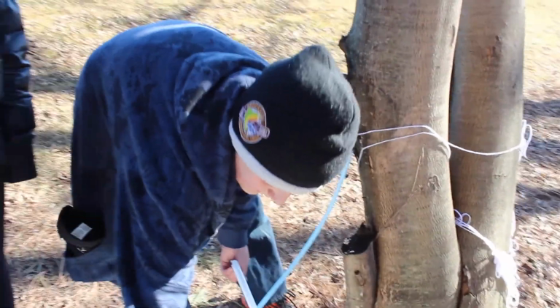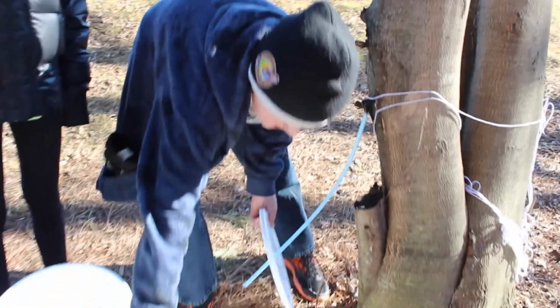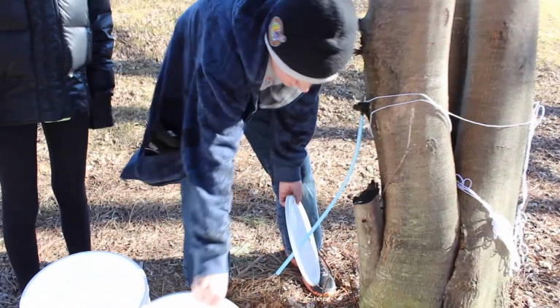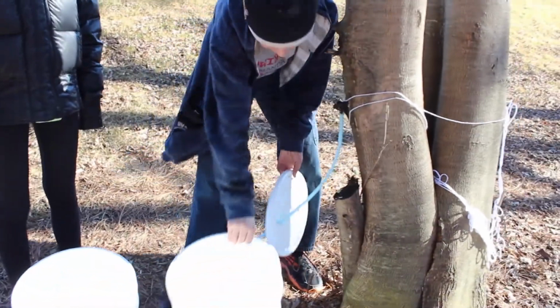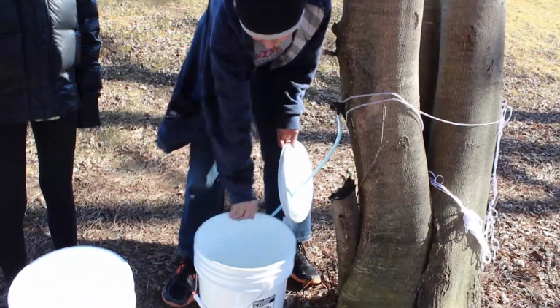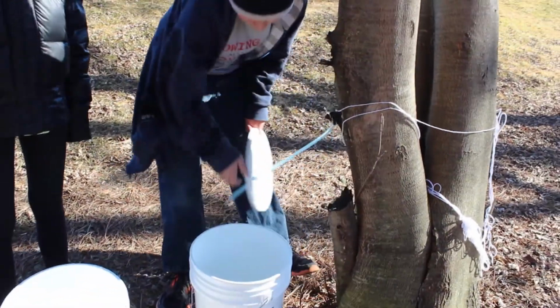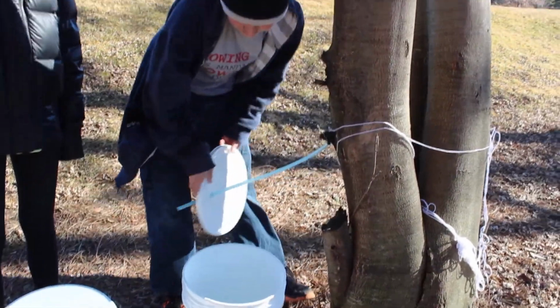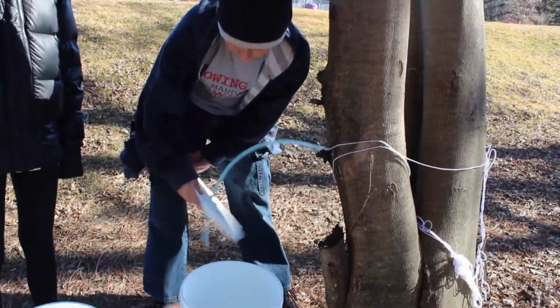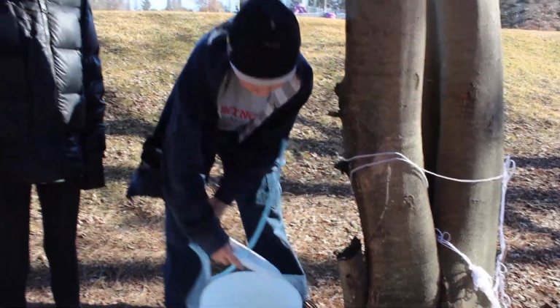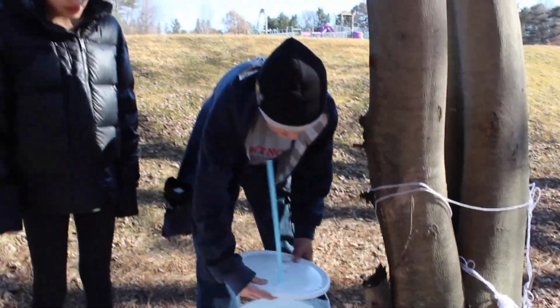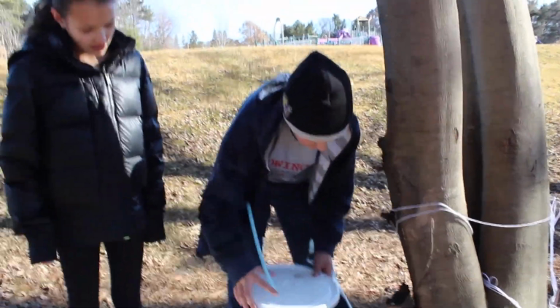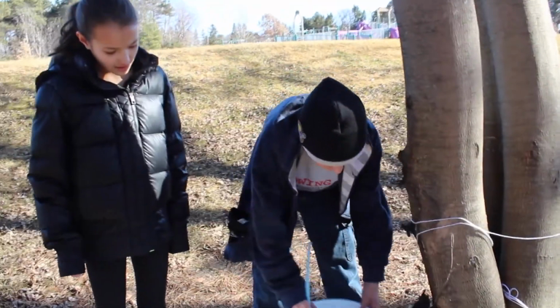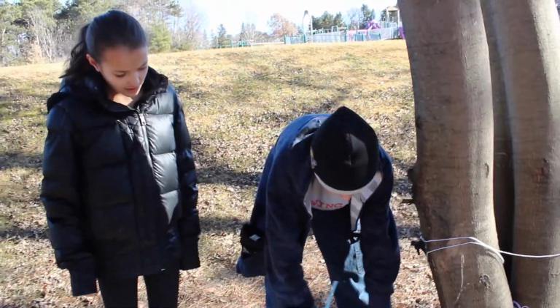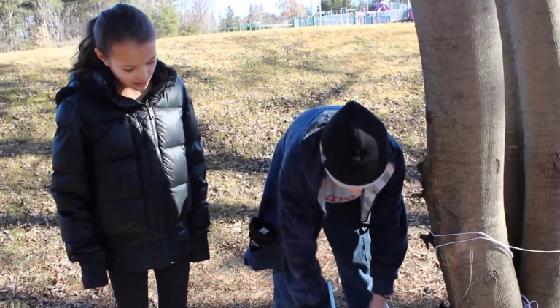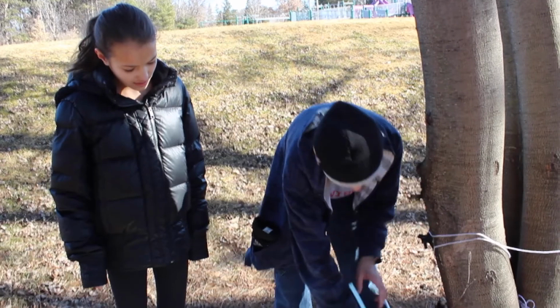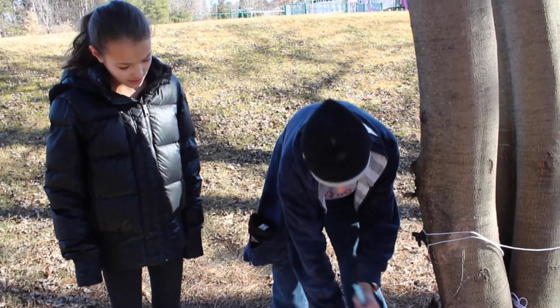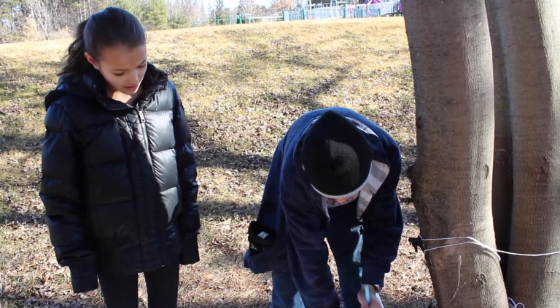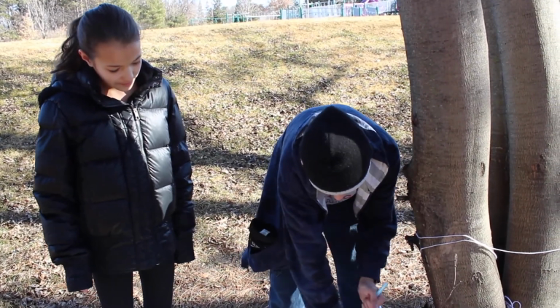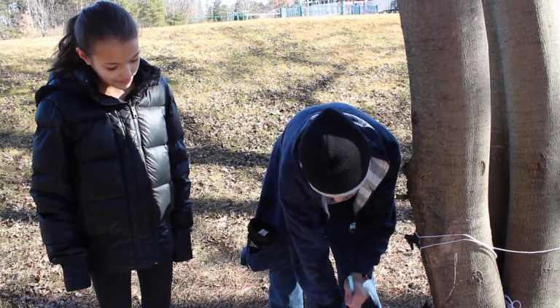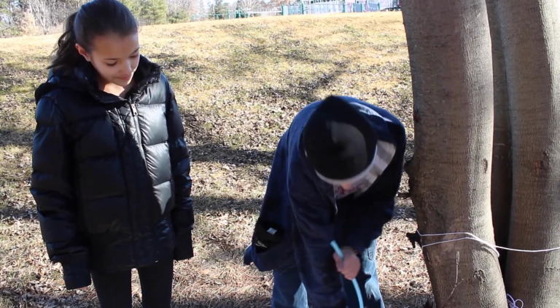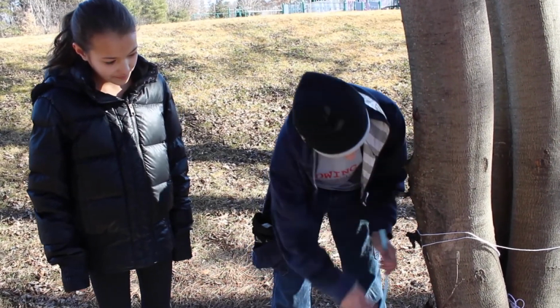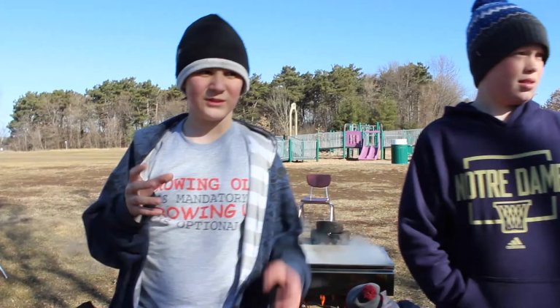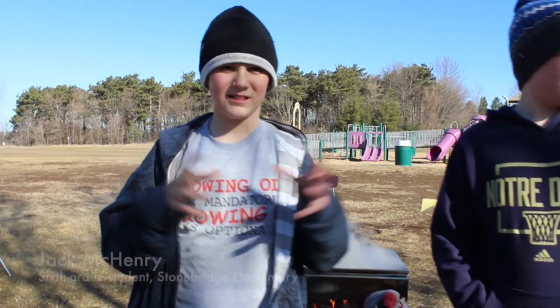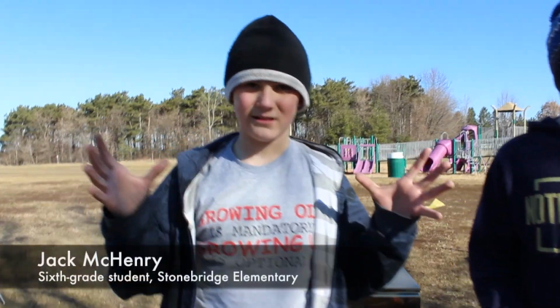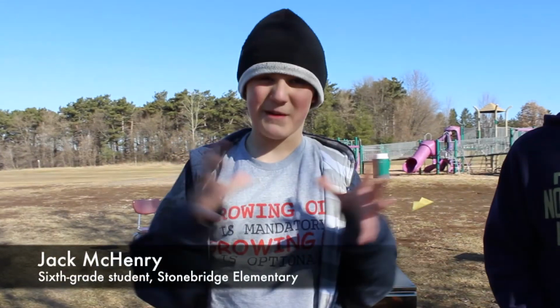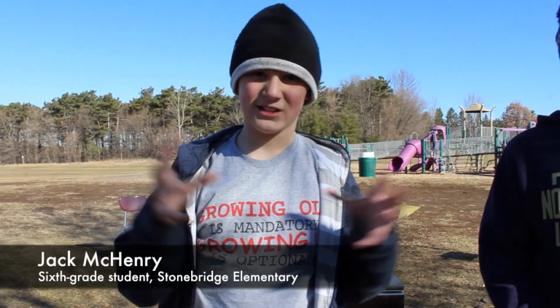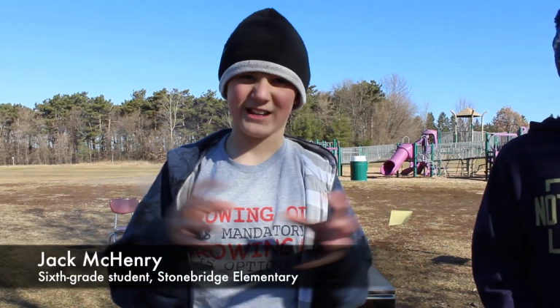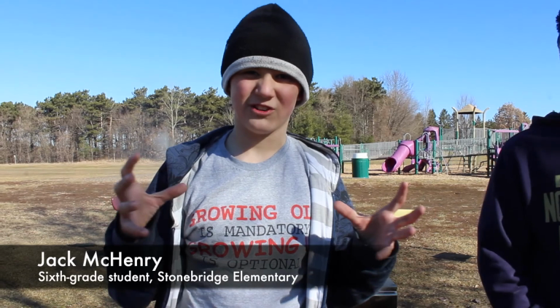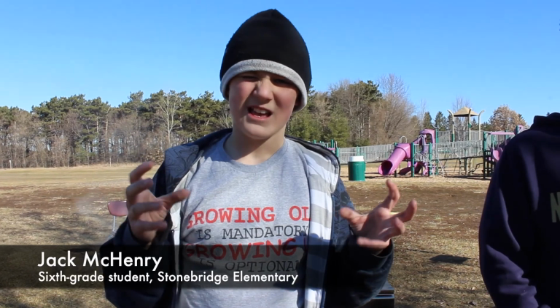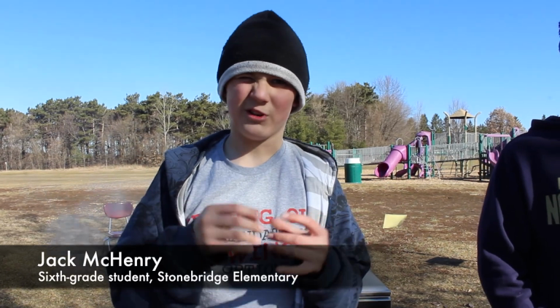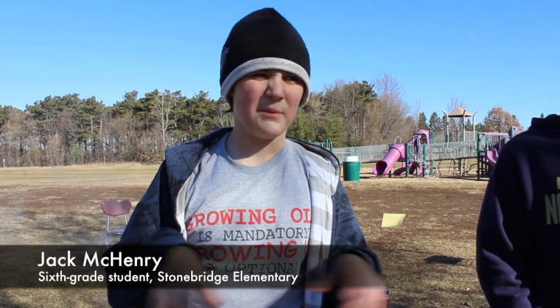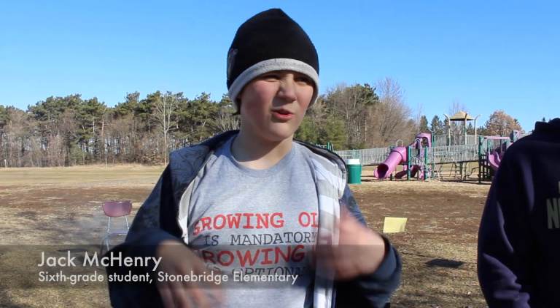It has to get above freezing during the day — so above 32 degrees Fahrenheit — and then it has to get below freezing during the night. What that does is it expands and contracts the tree, so it'll pump it out more.